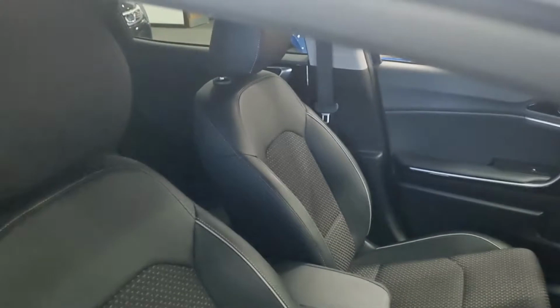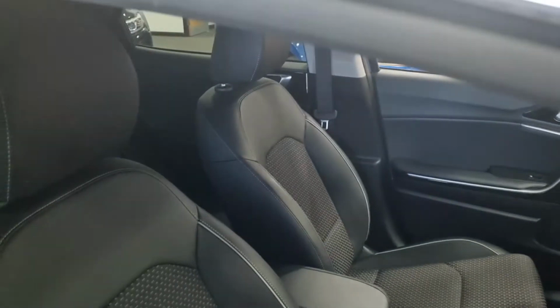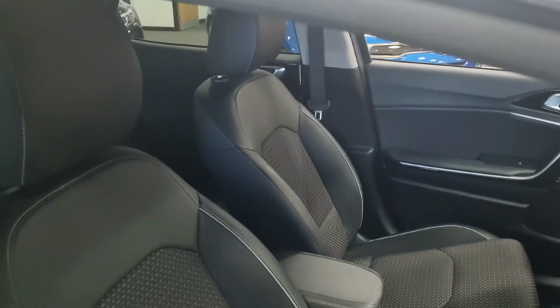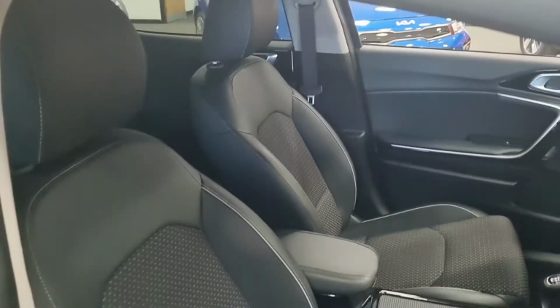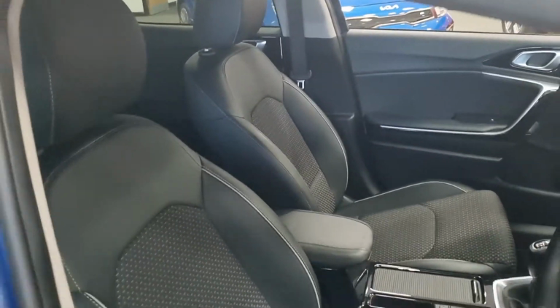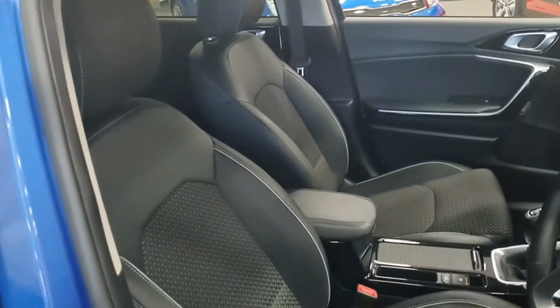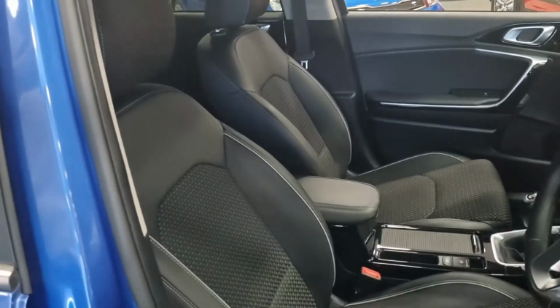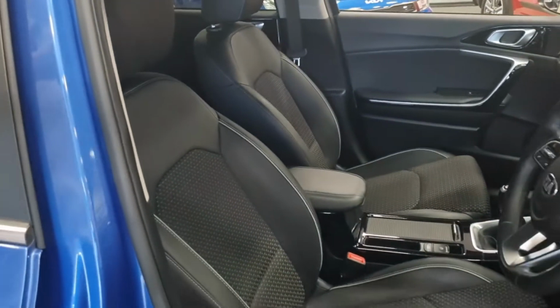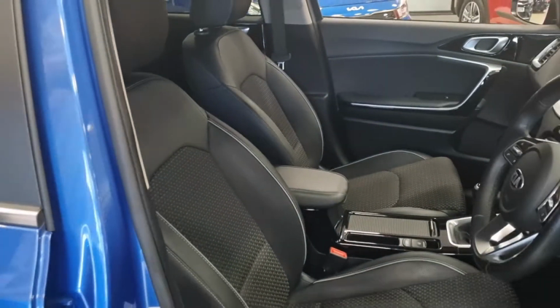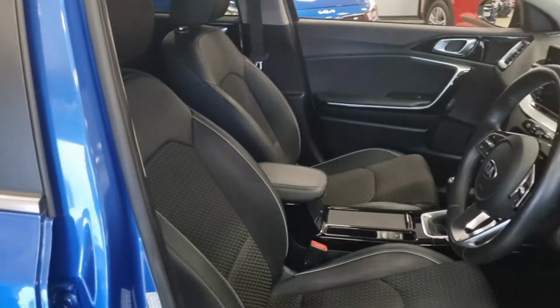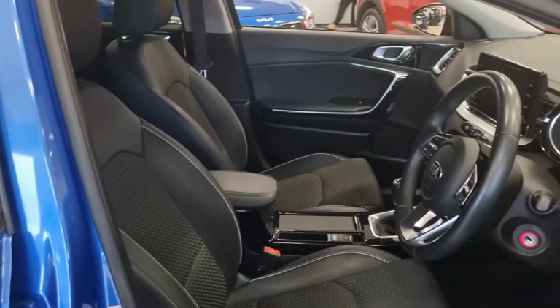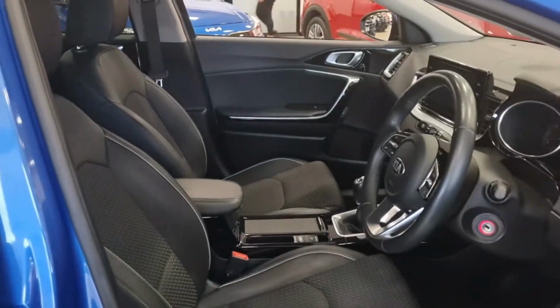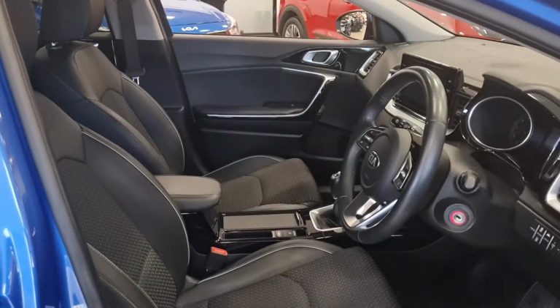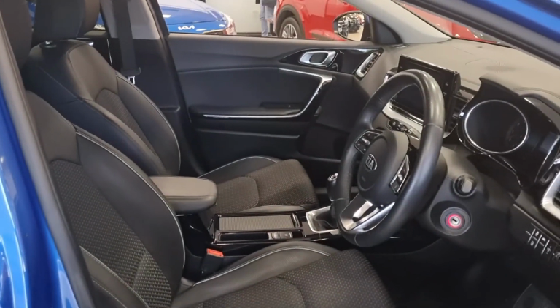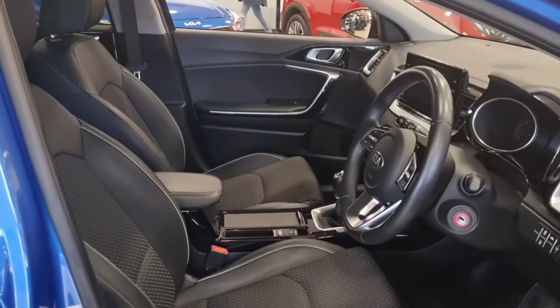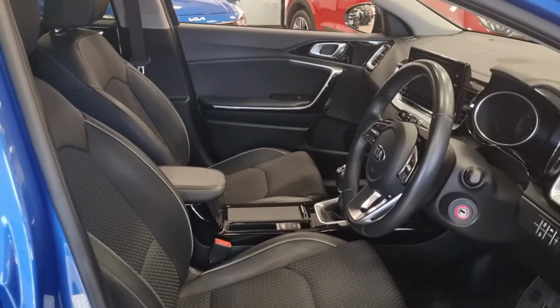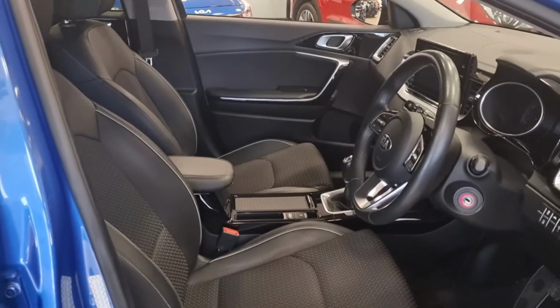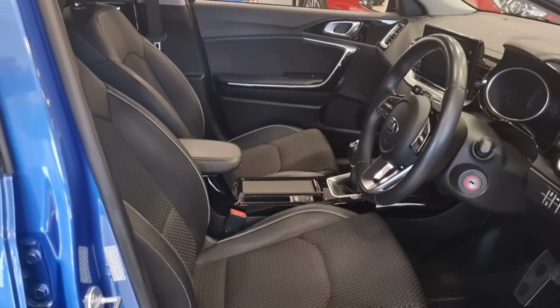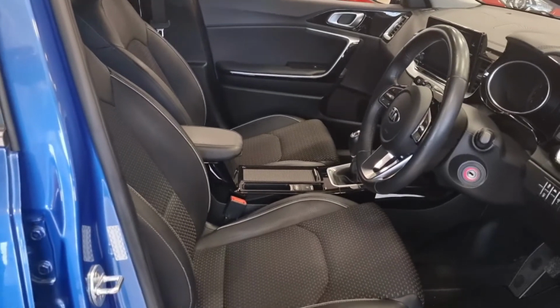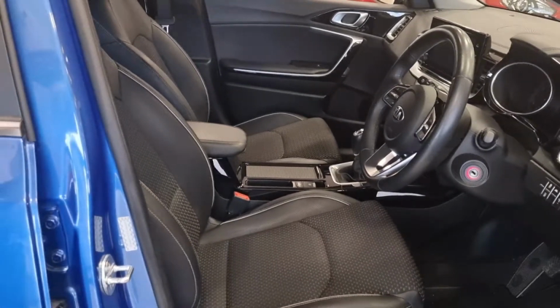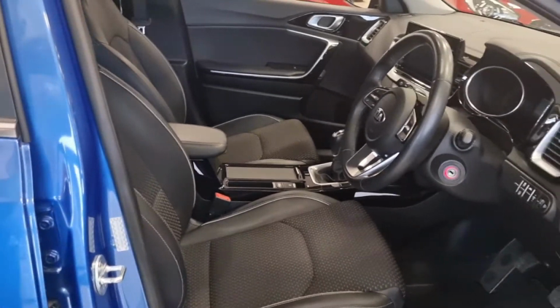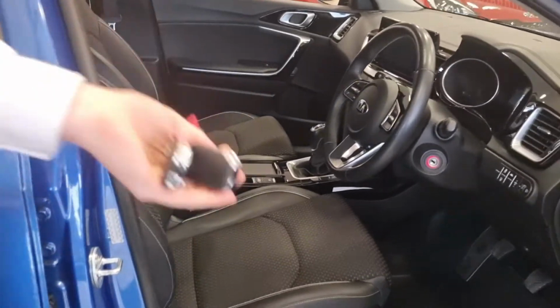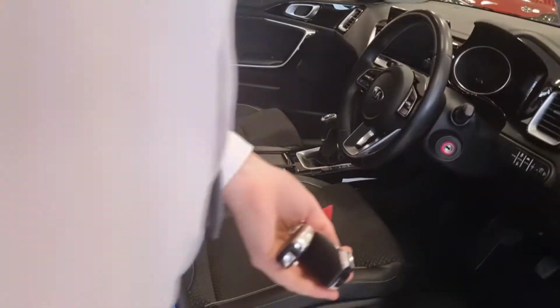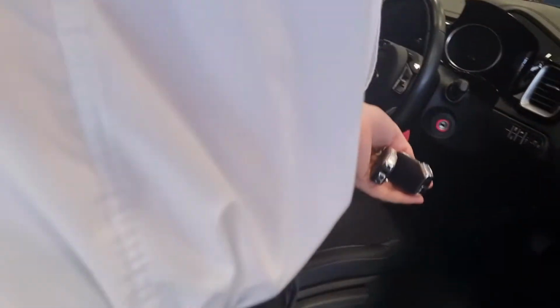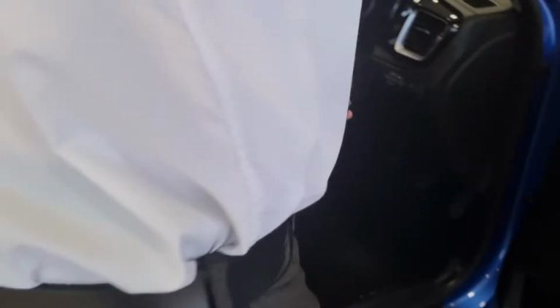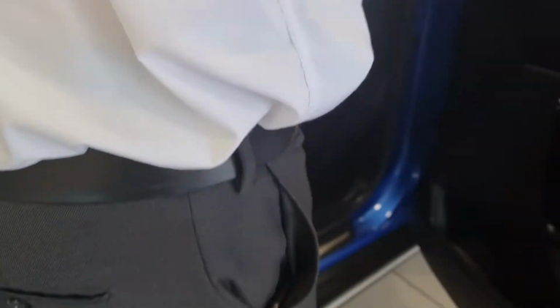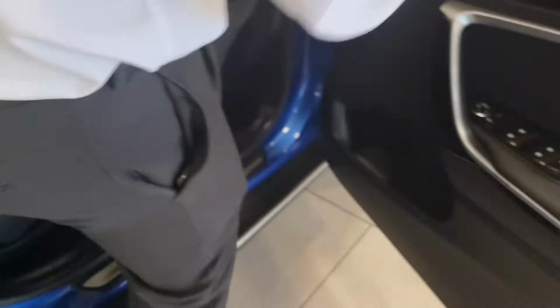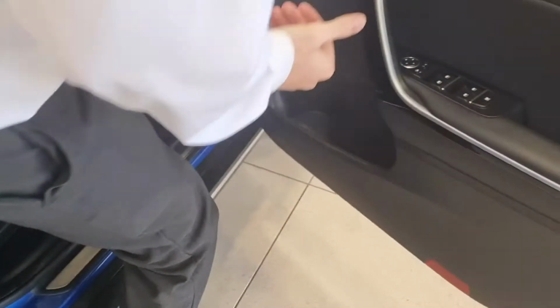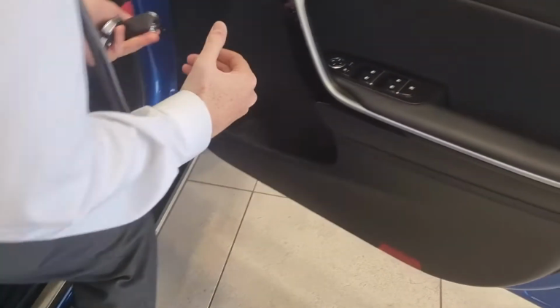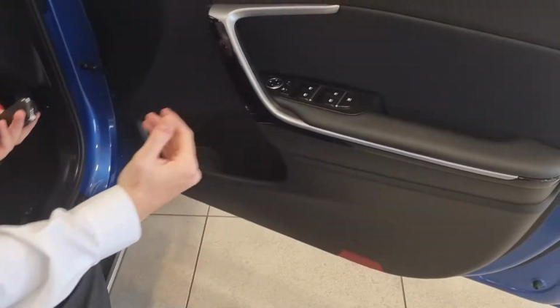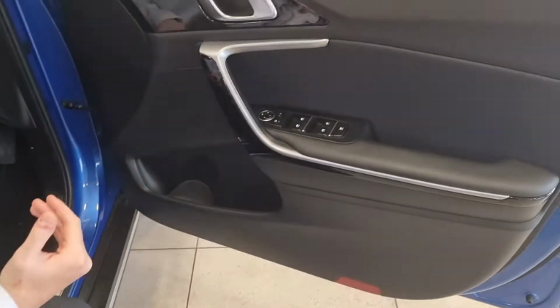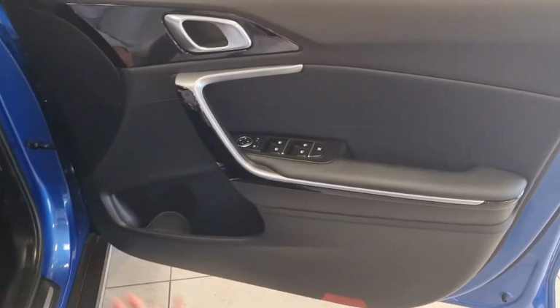Bluetooth, cruise control, speed limiter — it really does have the lot on this car. It's 14,612 miles to be exact, so it's a lovely low mileage example, and that one-litre turbo petrol engine drives beautifully as well.